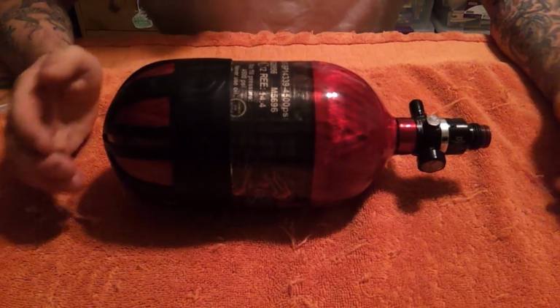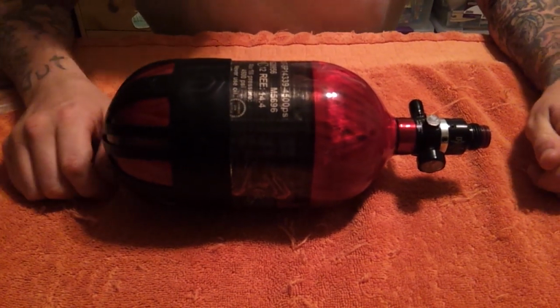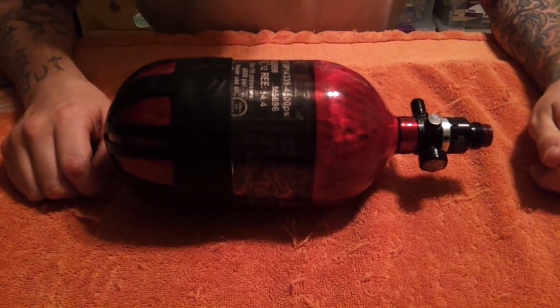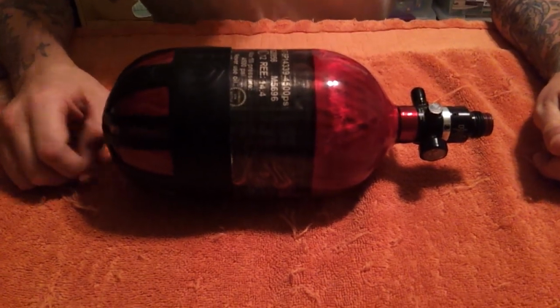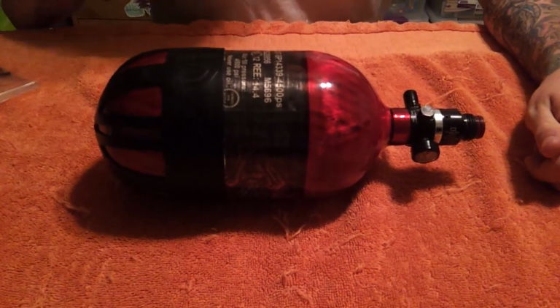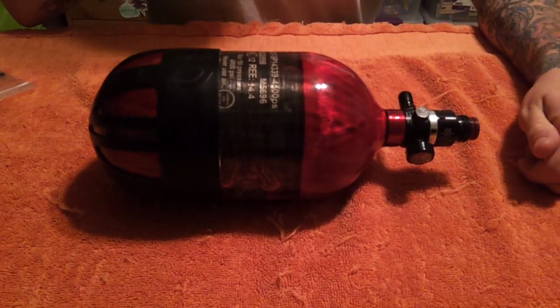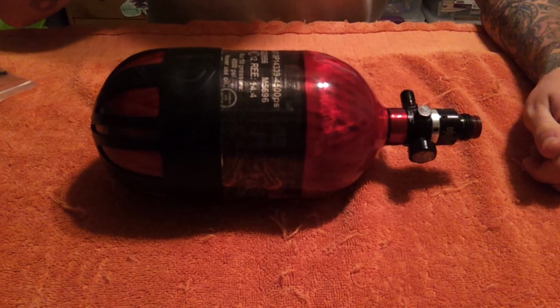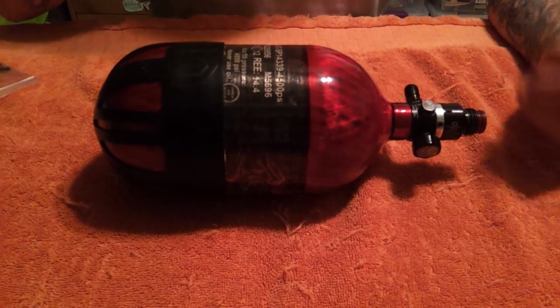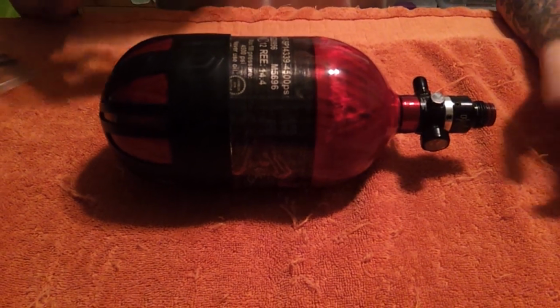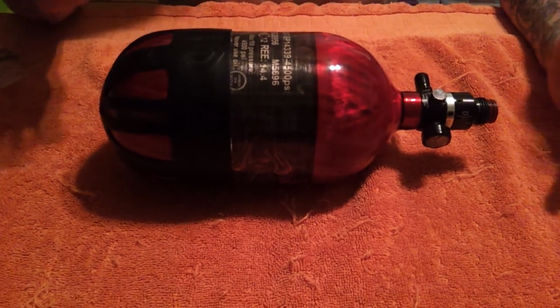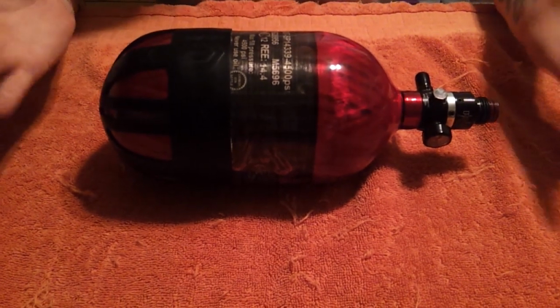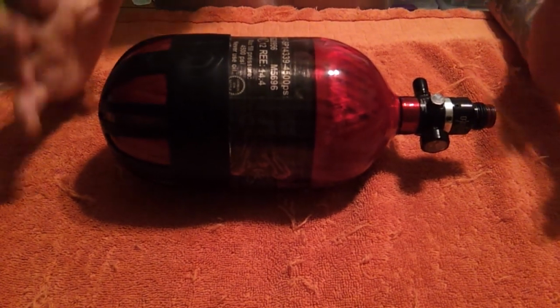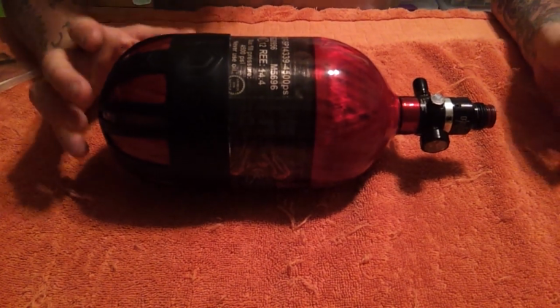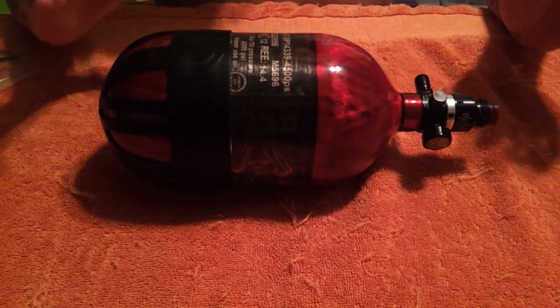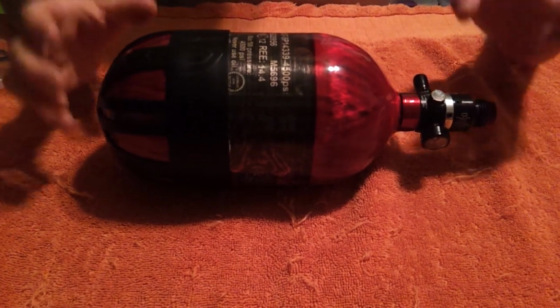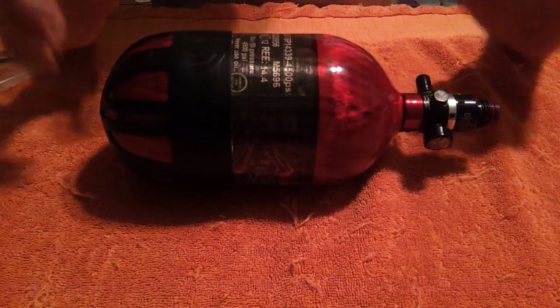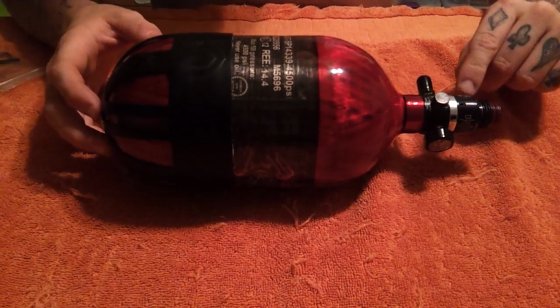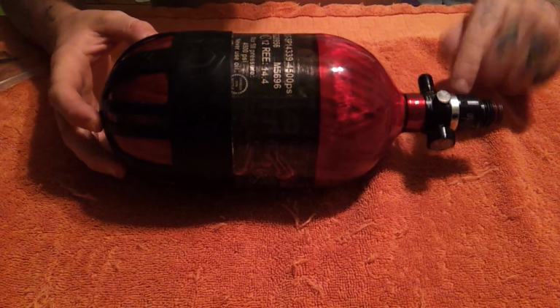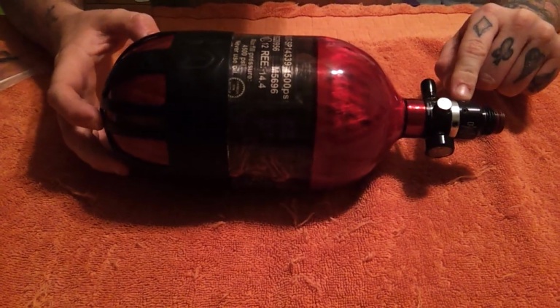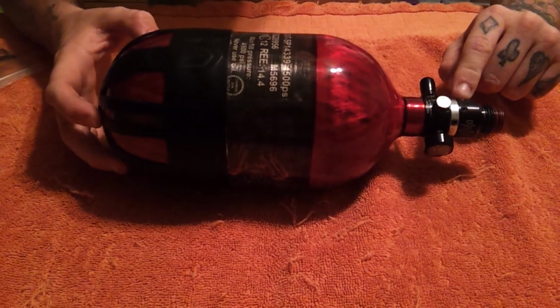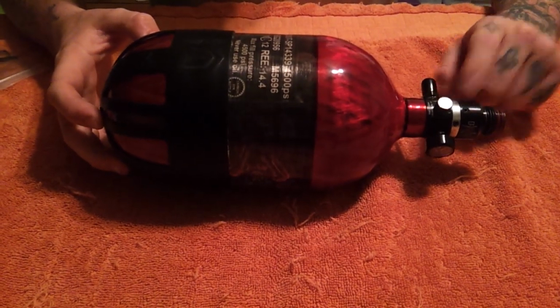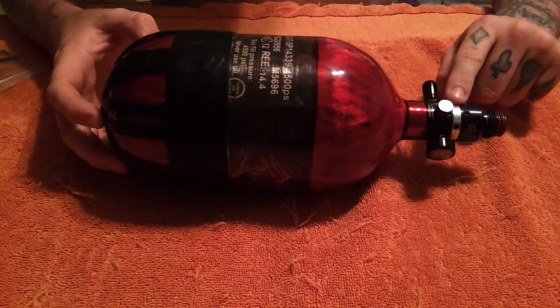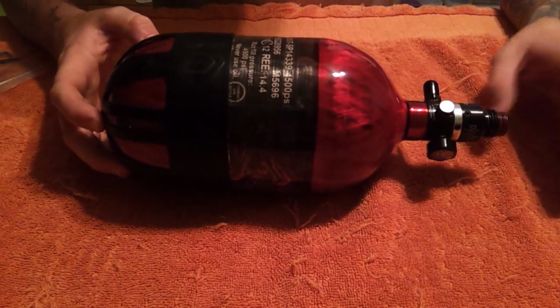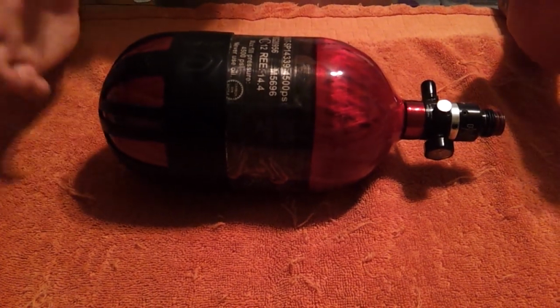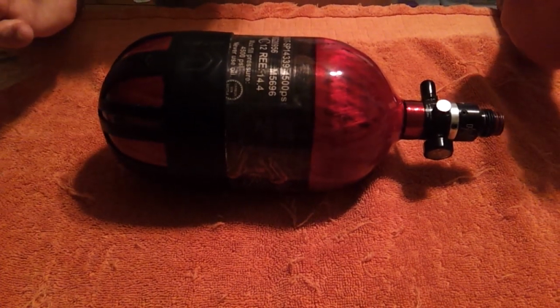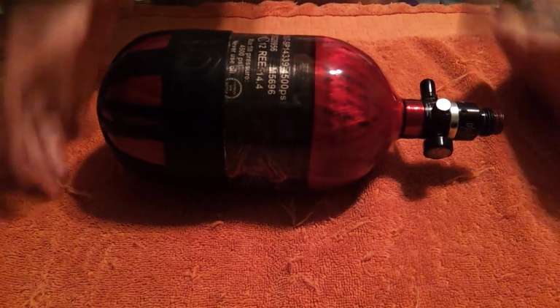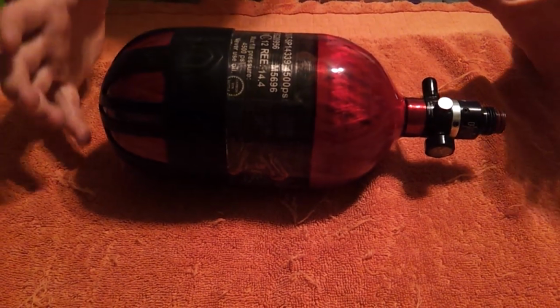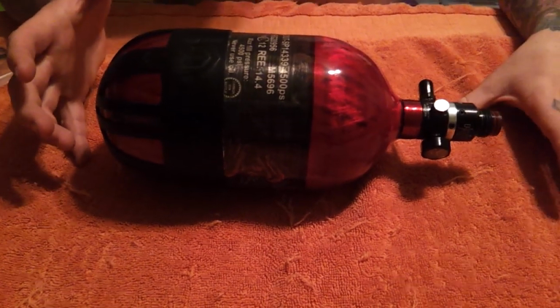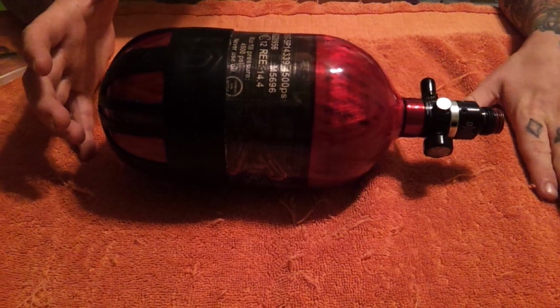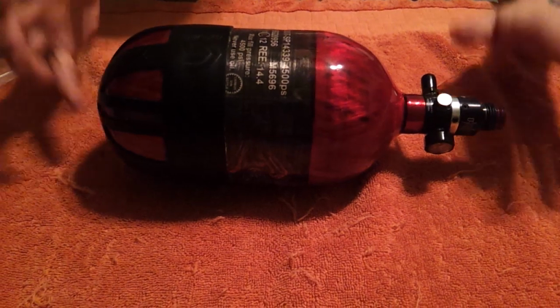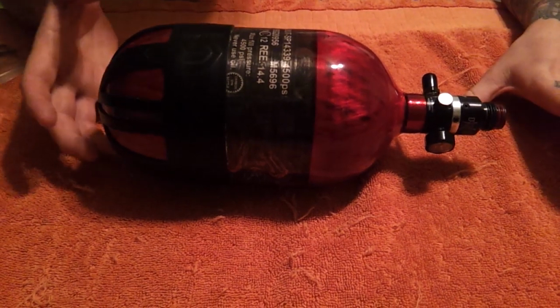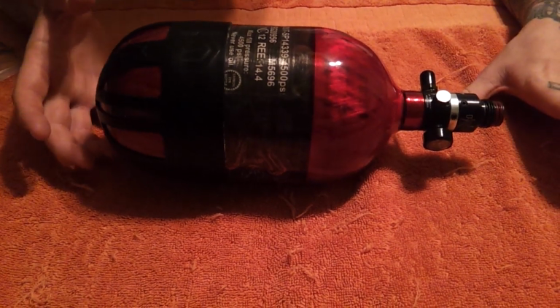What's up everyone? This is Jason here. I've been getting a lot of questions and requests on how to change the output pressure on a regulator, so we are finally going to sit down and talk about this and go a little bit more in depth.